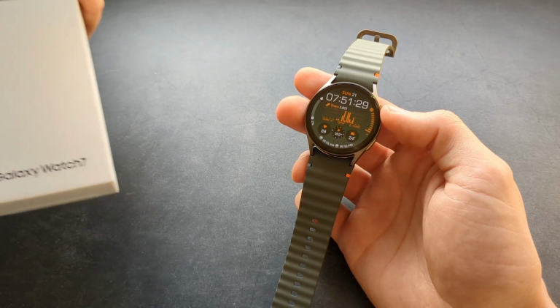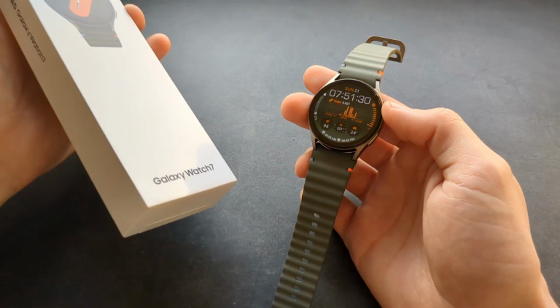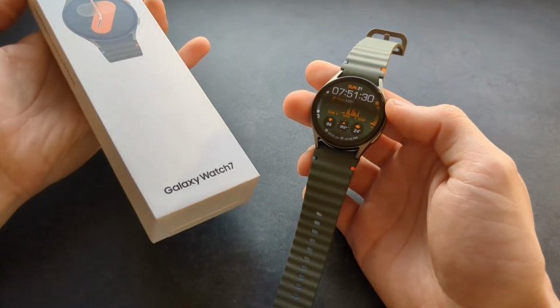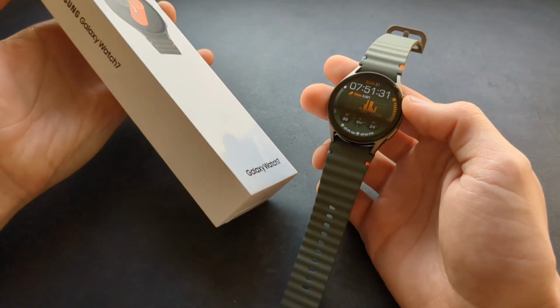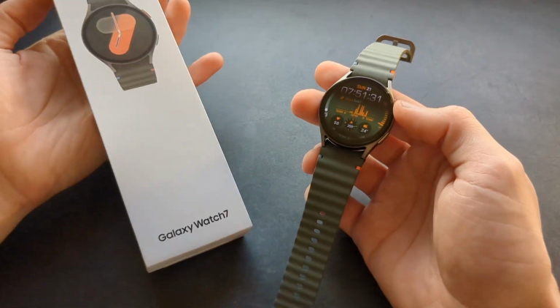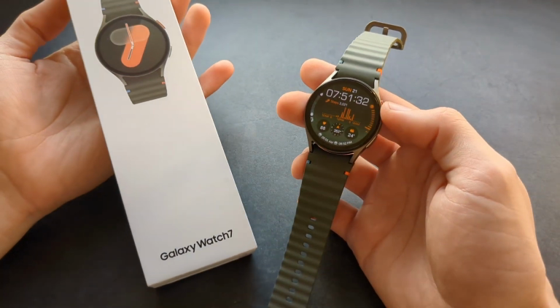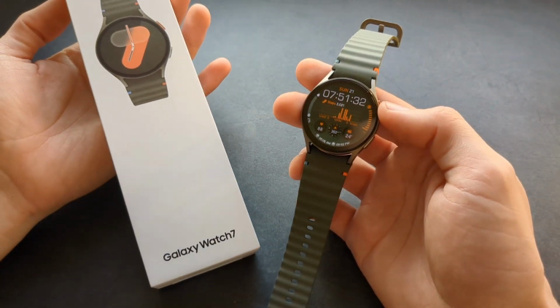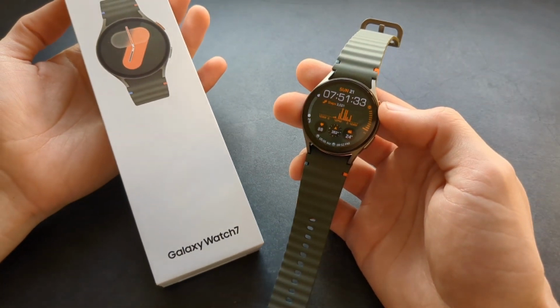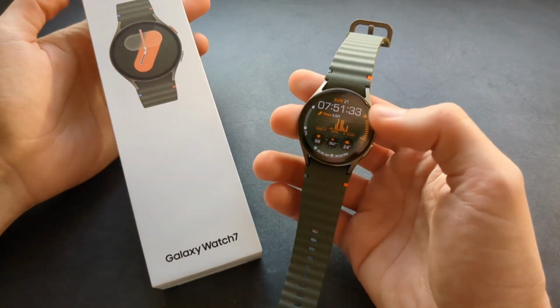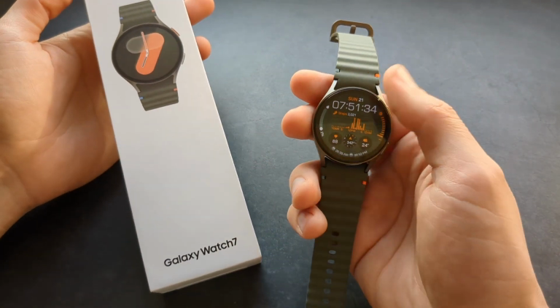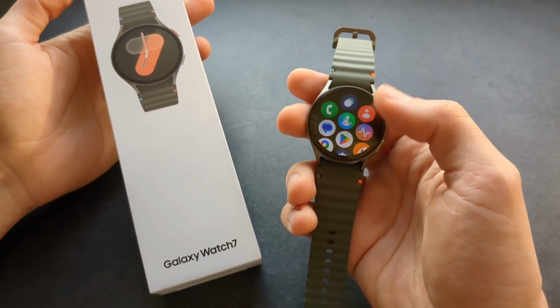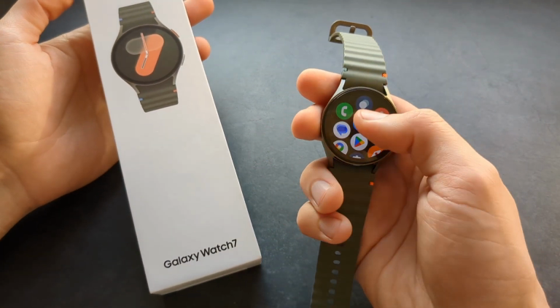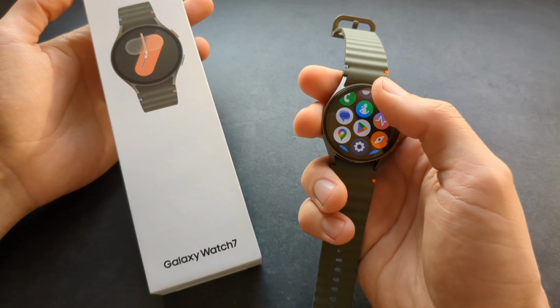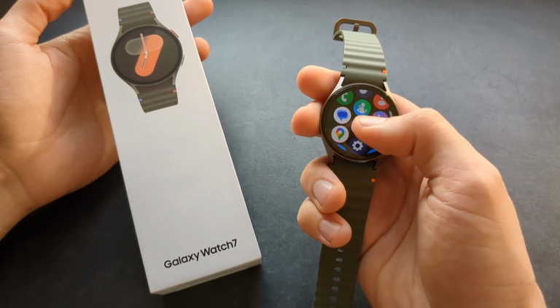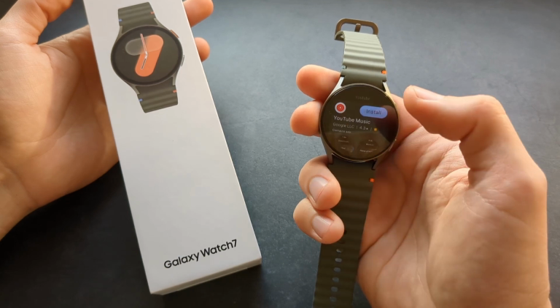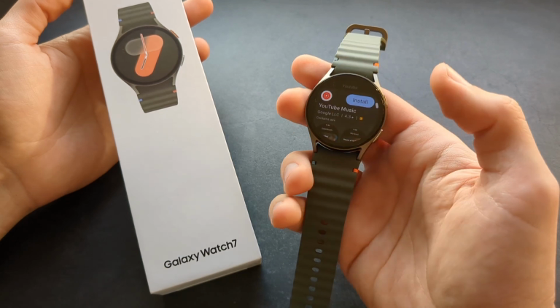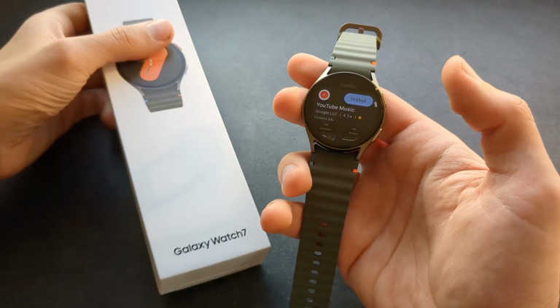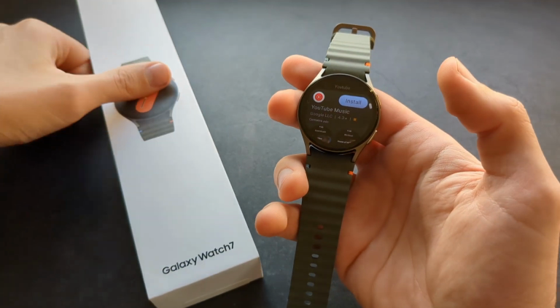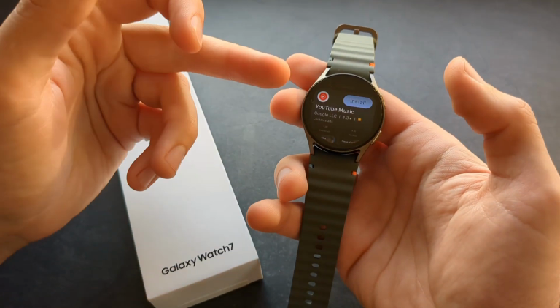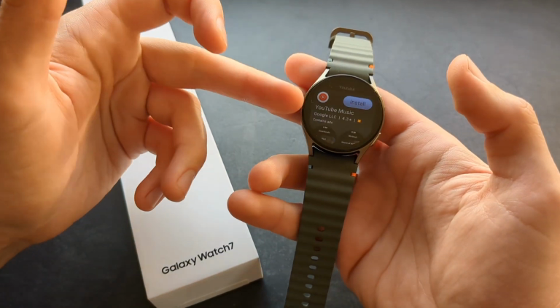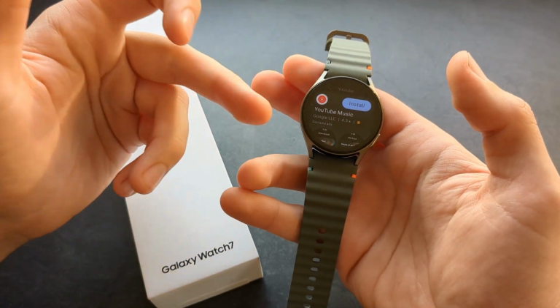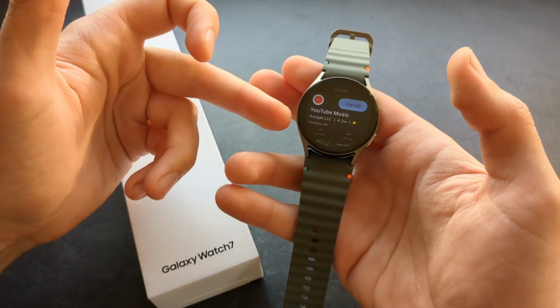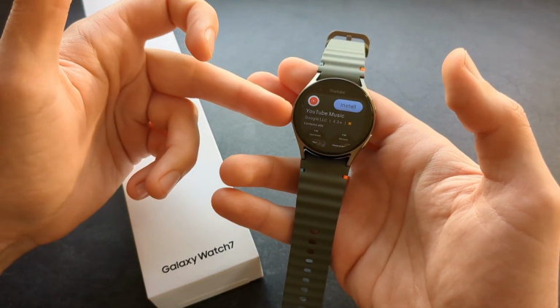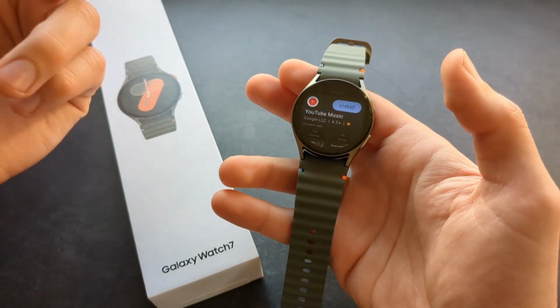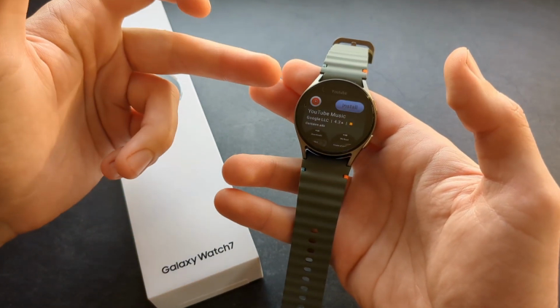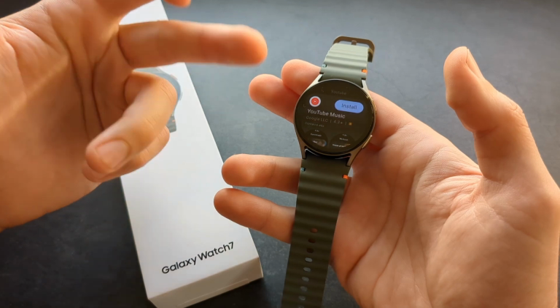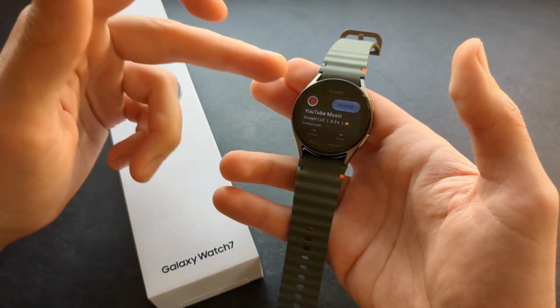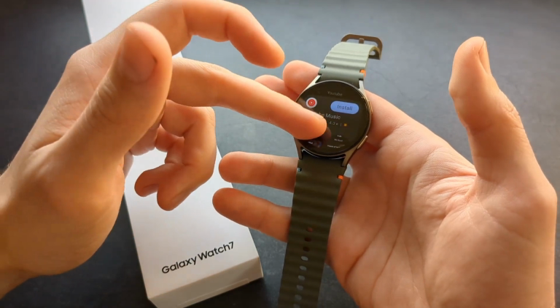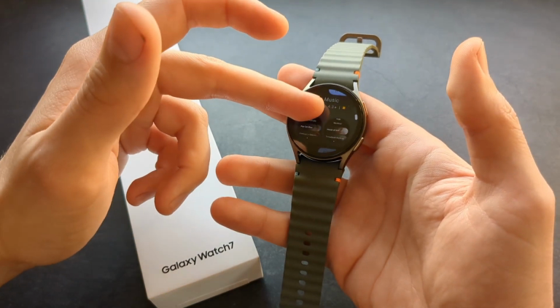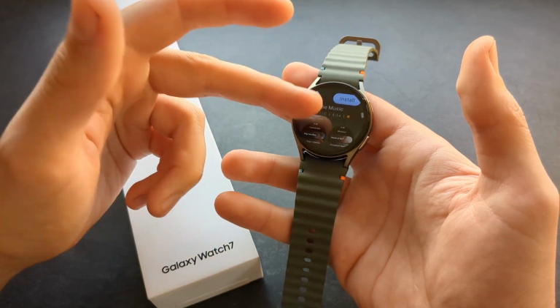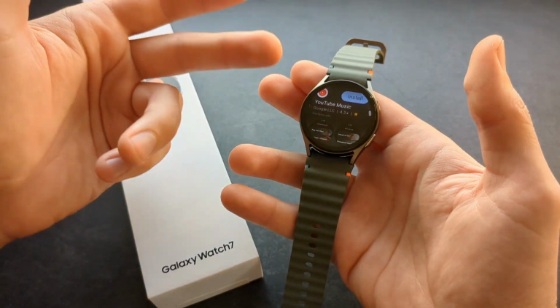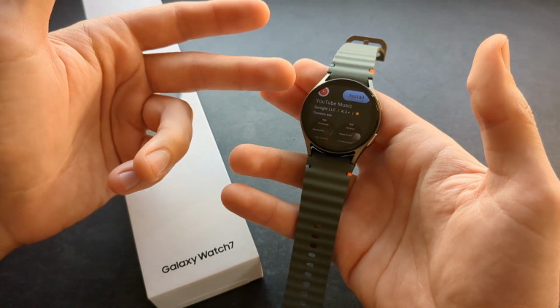Let me show you what YouTube looks like on this new Samsung Galaxy Watch 7. If you go to your Play Store and search for YouTube, you will only be able to find the YouTube Music app. This app is really used only for music listening.